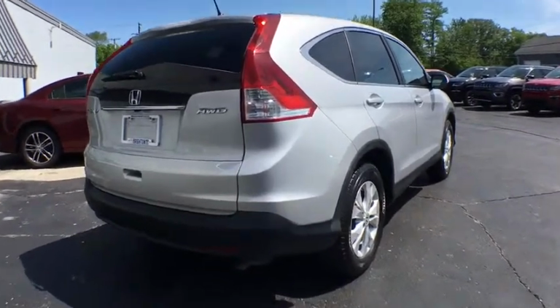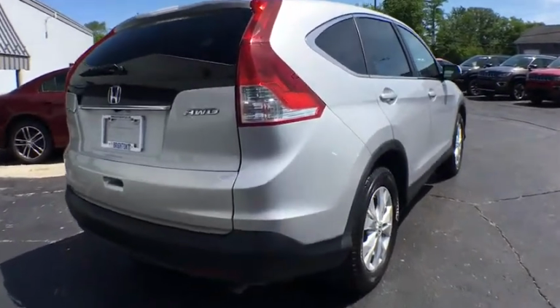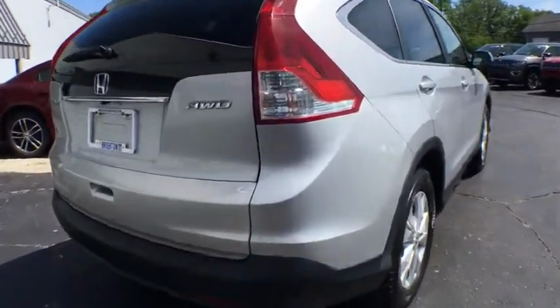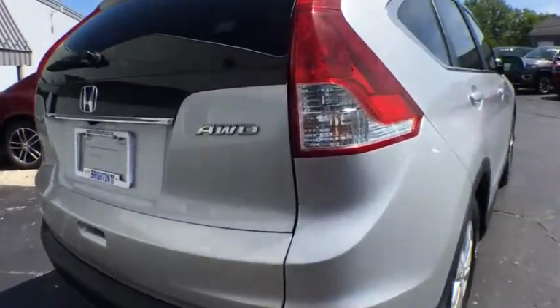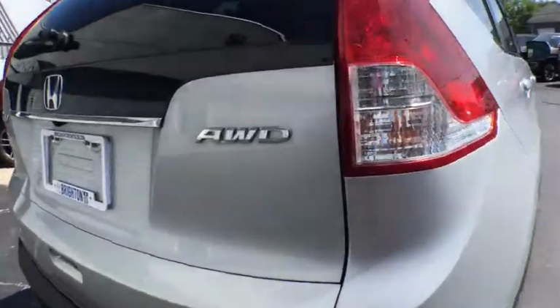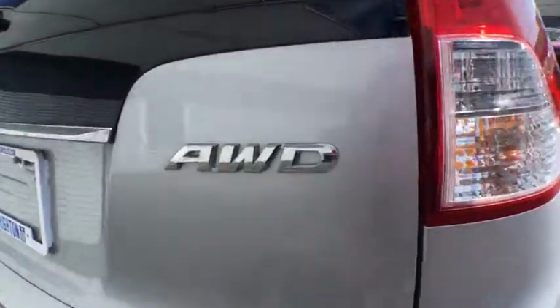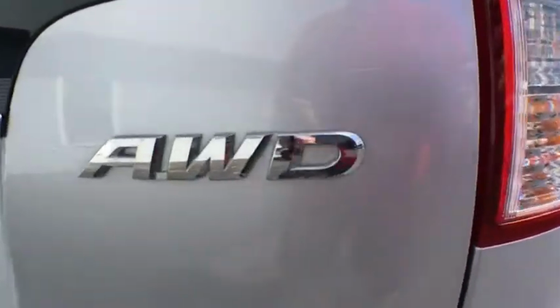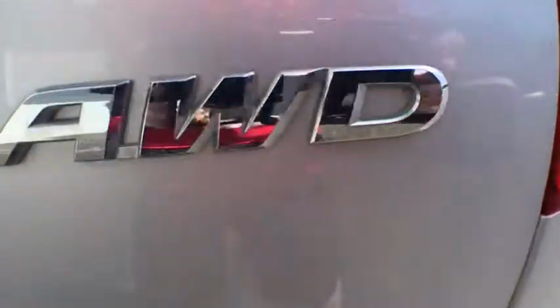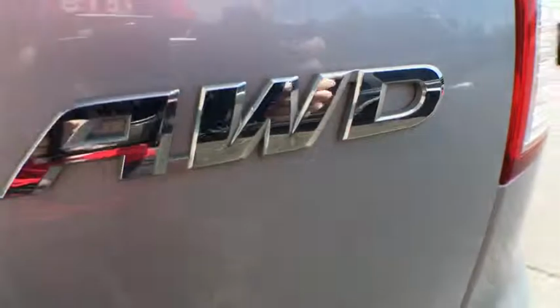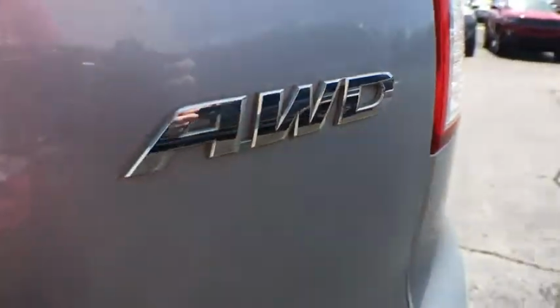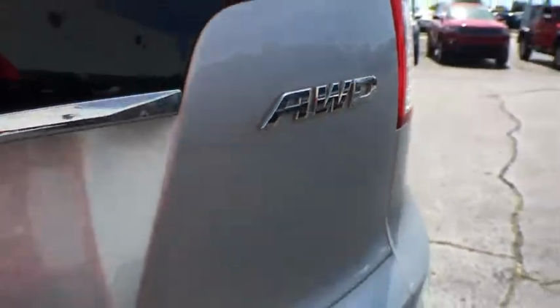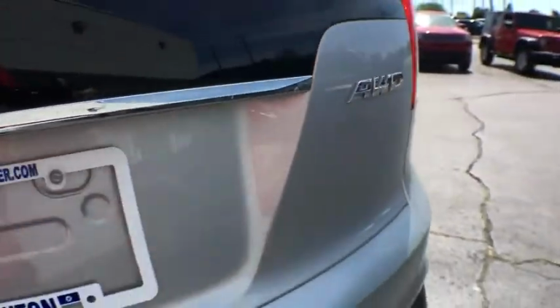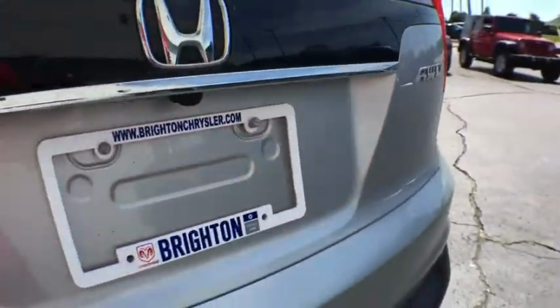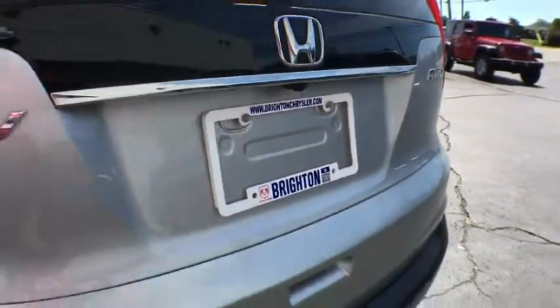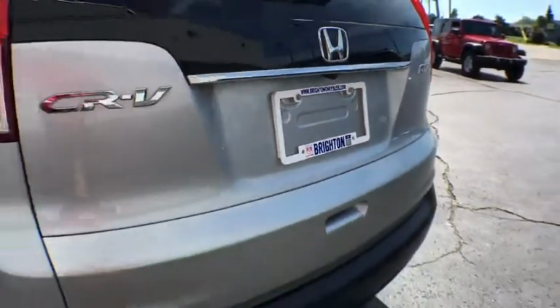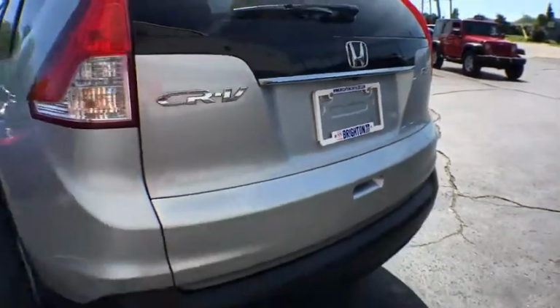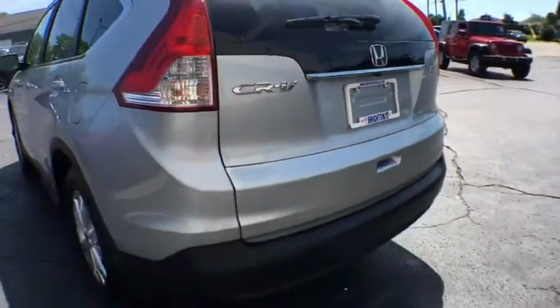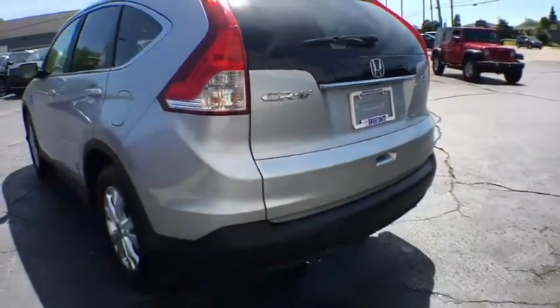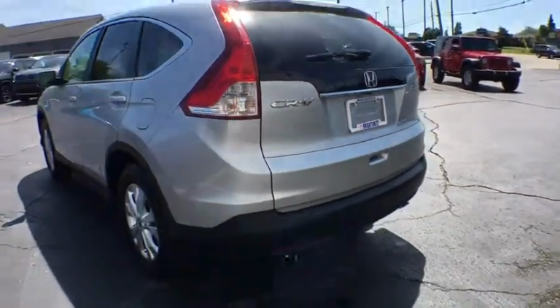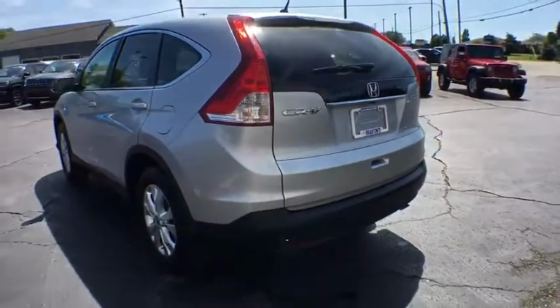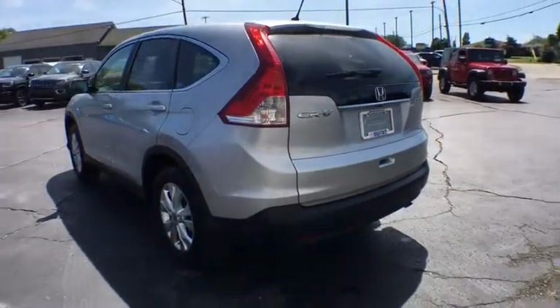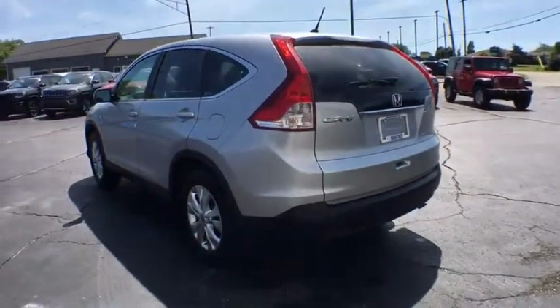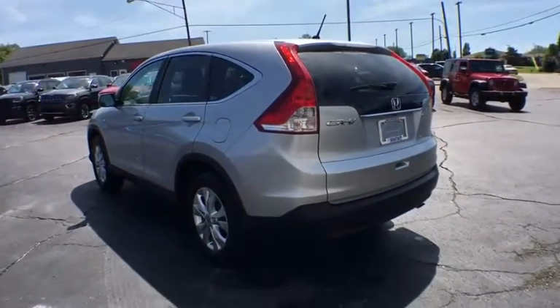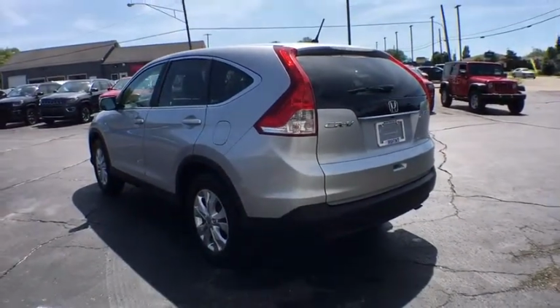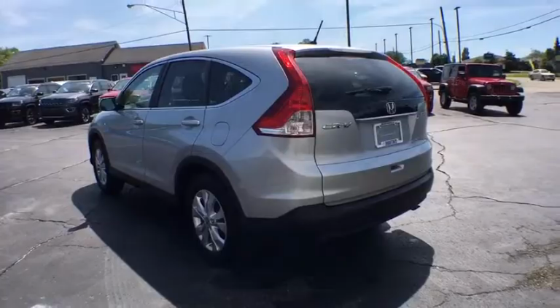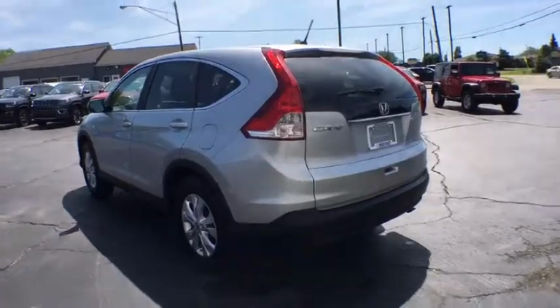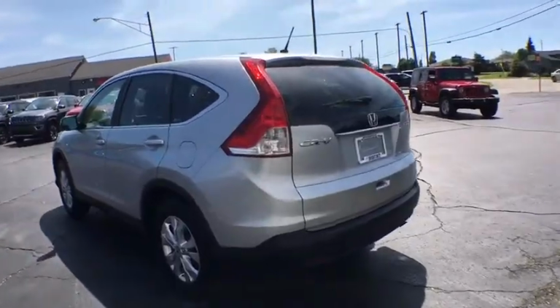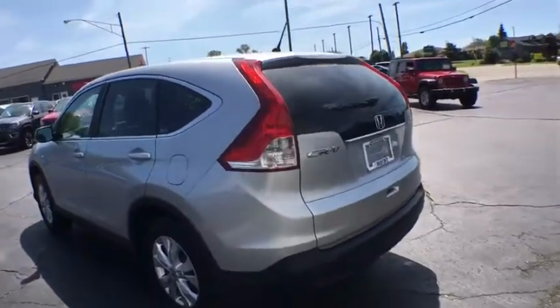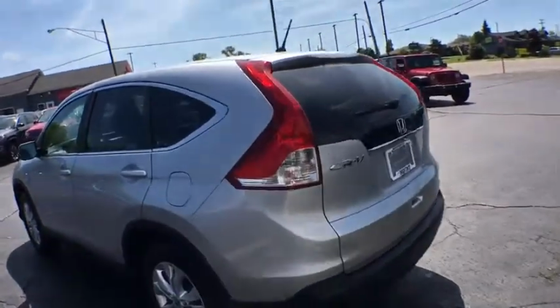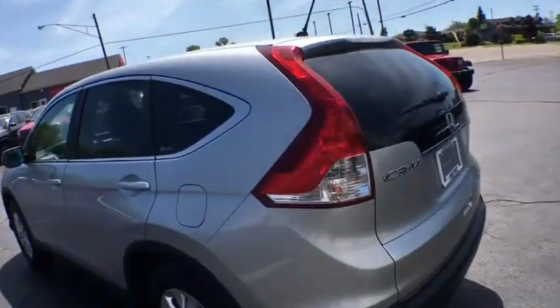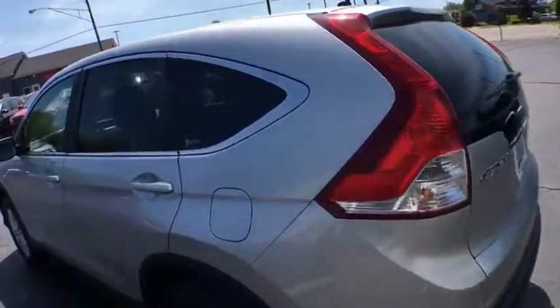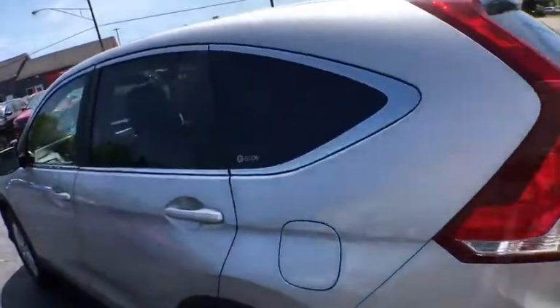Backup camera, steering wheel audio controls, stability control, traction control, anti-lock braking system, keyless entry, Bluetooth, adjustable steering wheel, power steering.